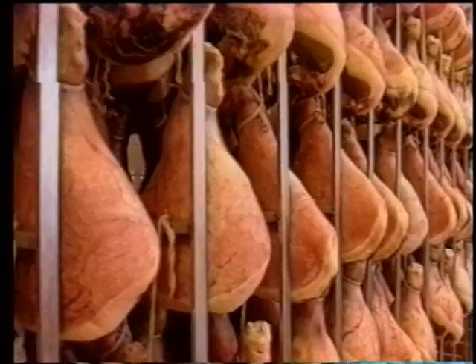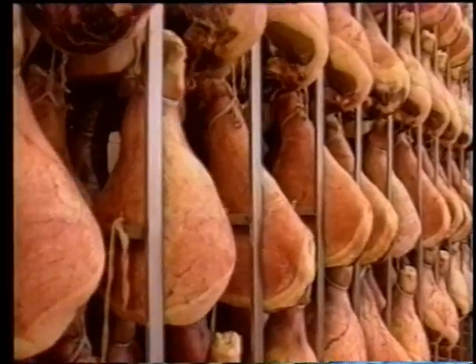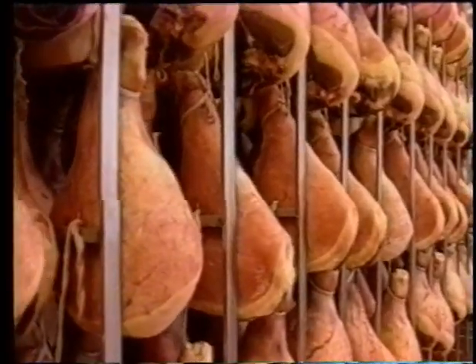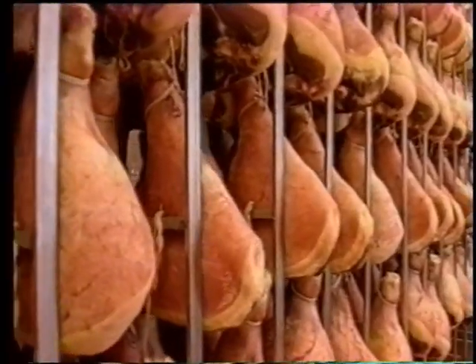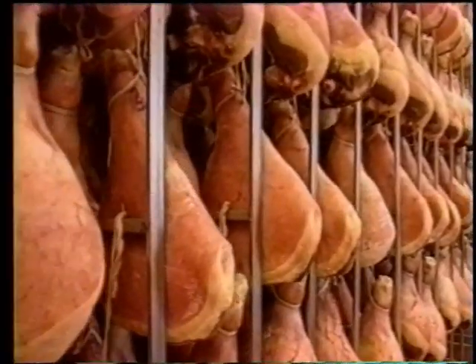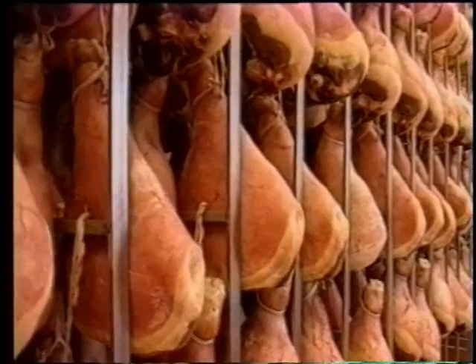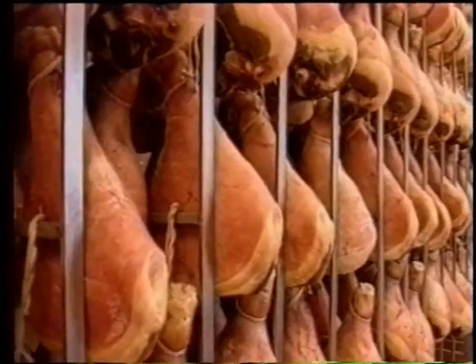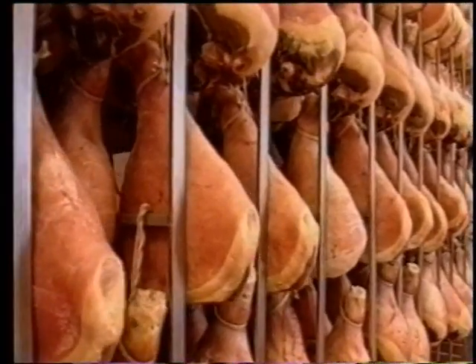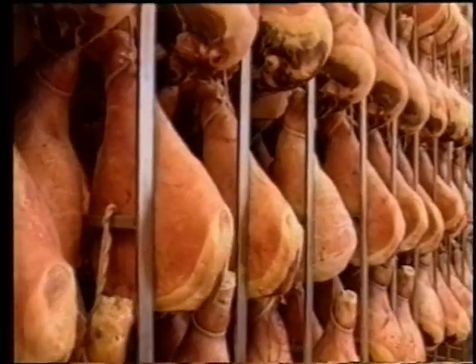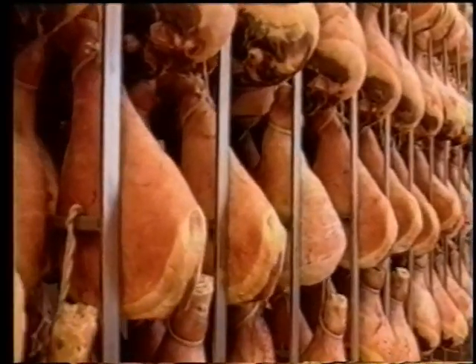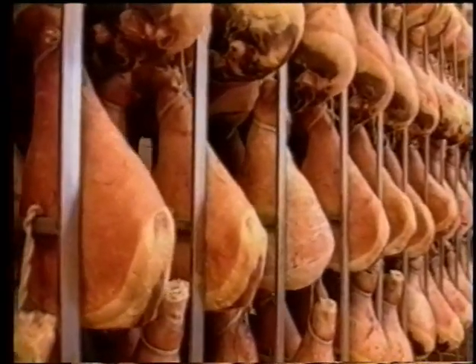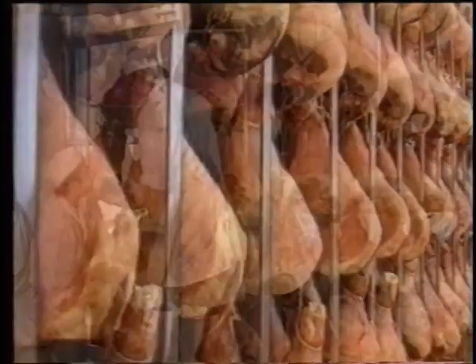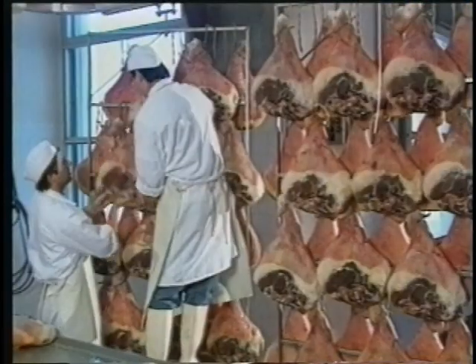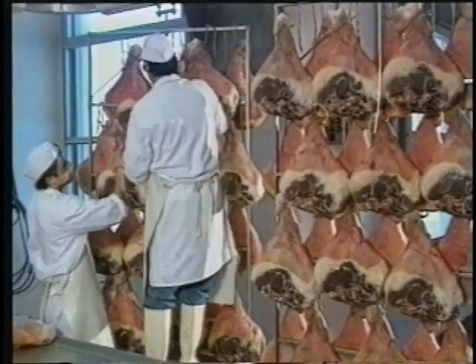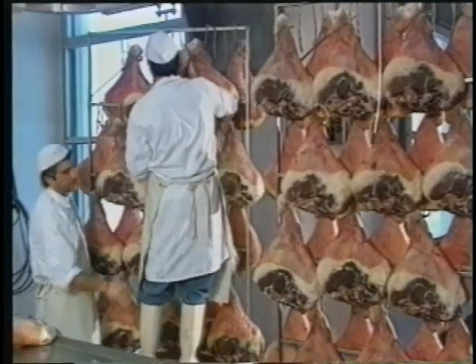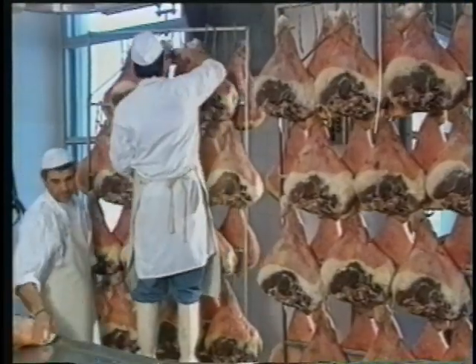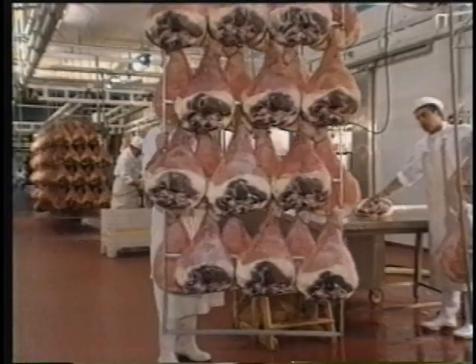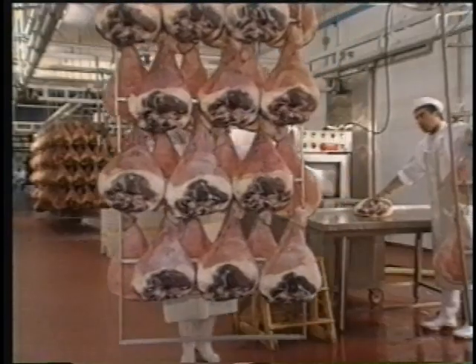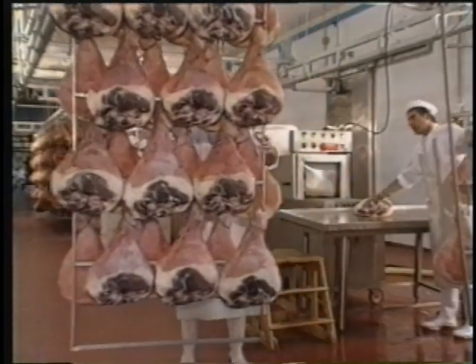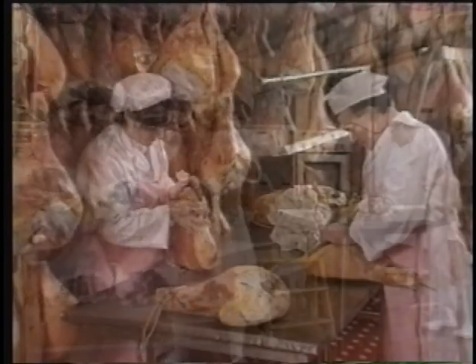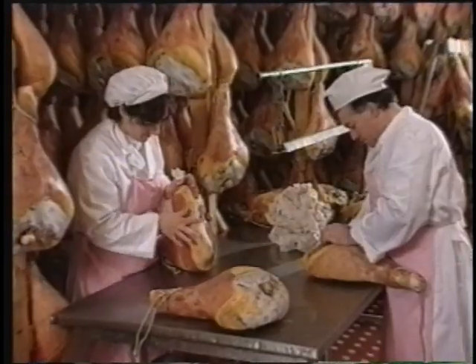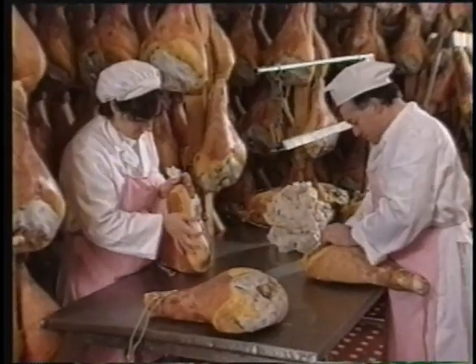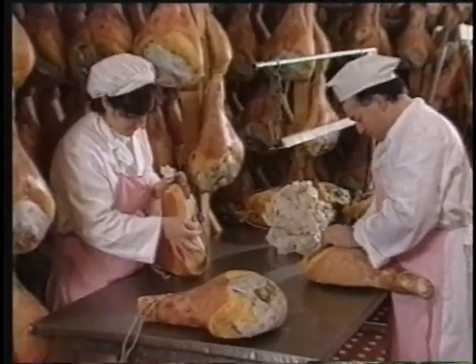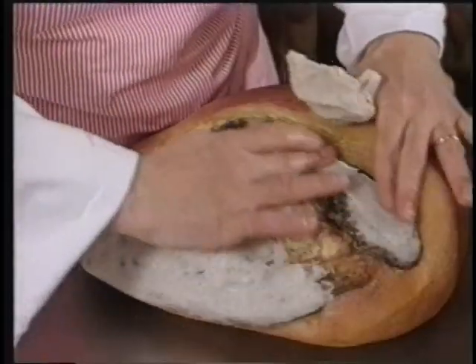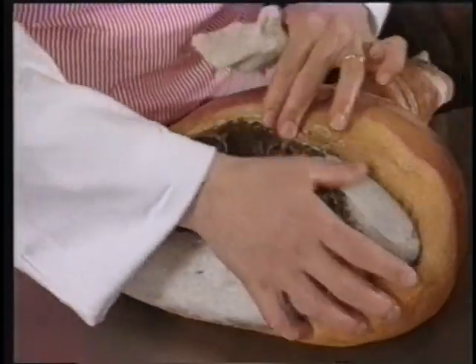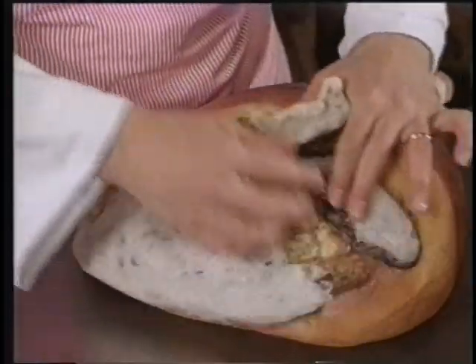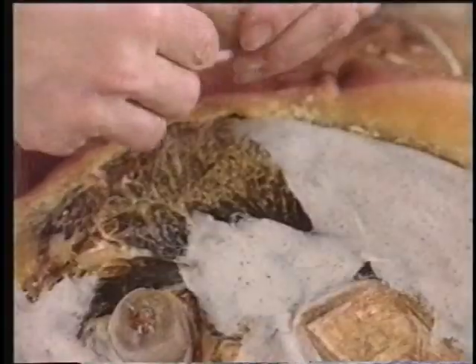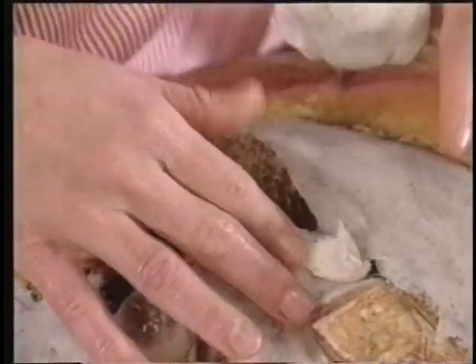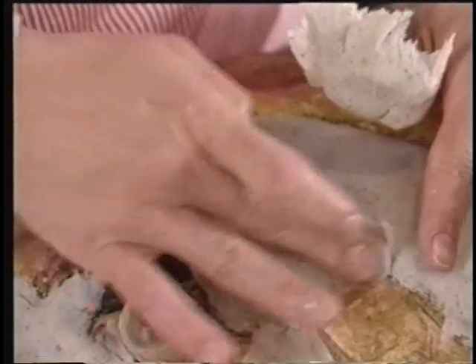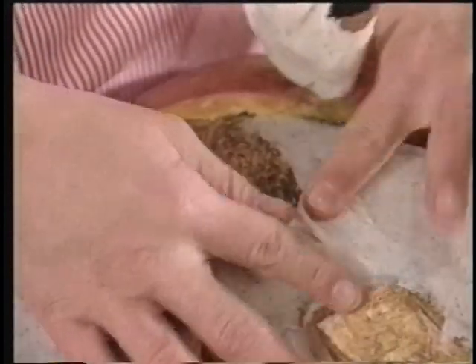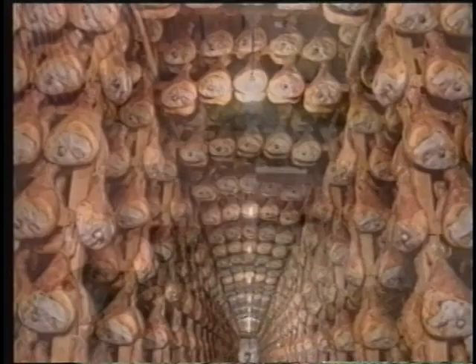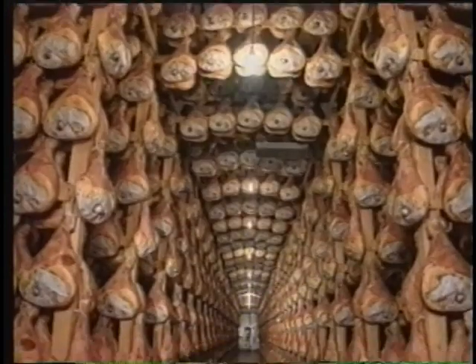The hams are then washed and moved to large, airy rooms, where the windows are often open to the aromatic breezes that help dry and cure the hams. In the seventh month, the cut surfaces are covered with softened lard to control the rate of drying.